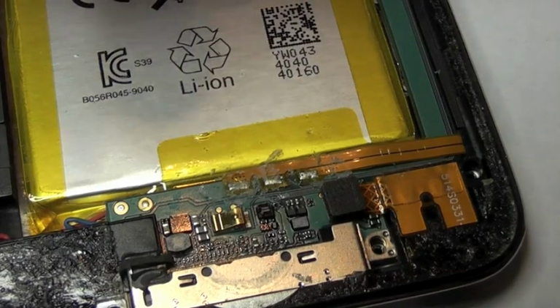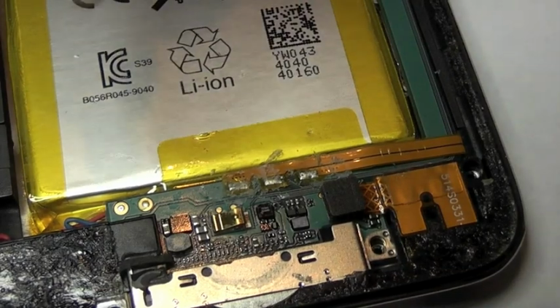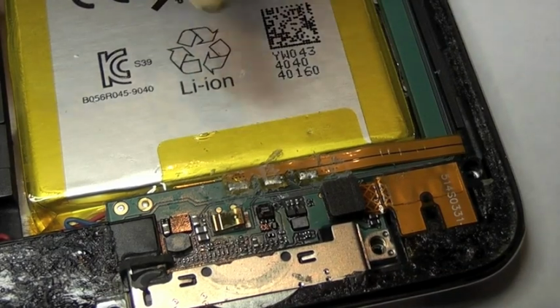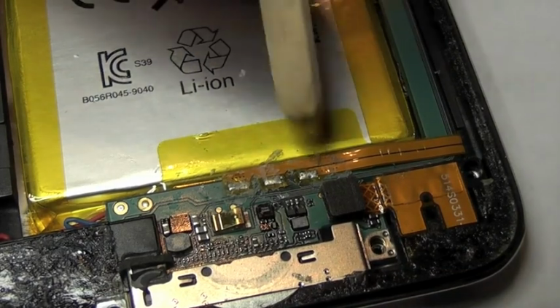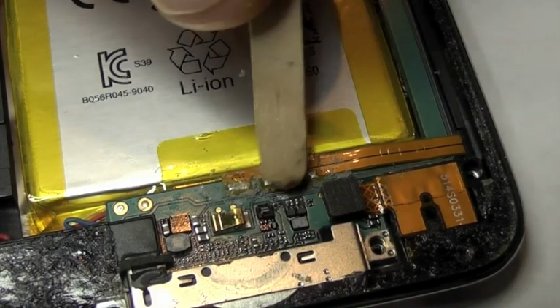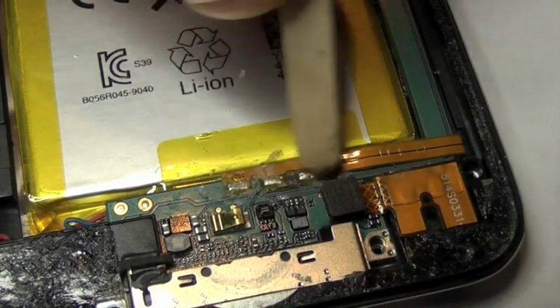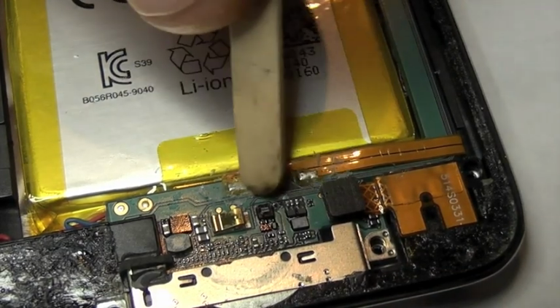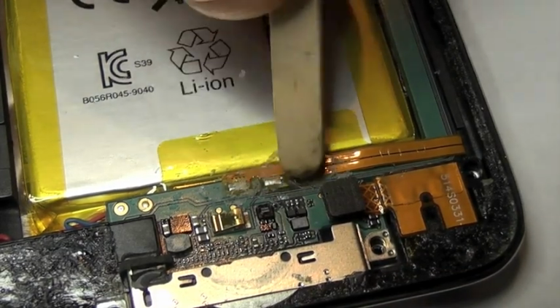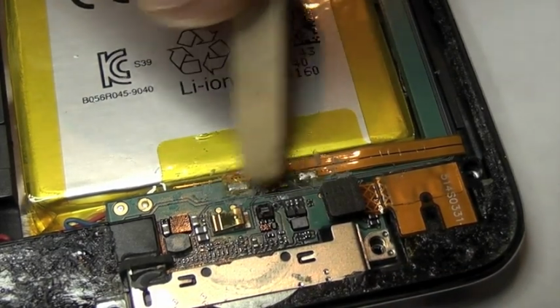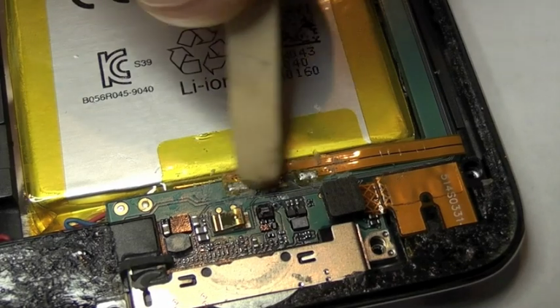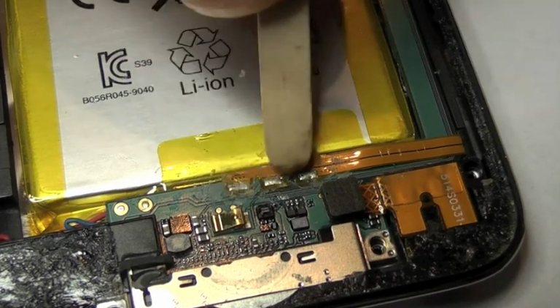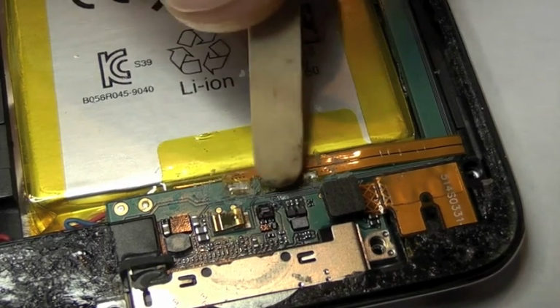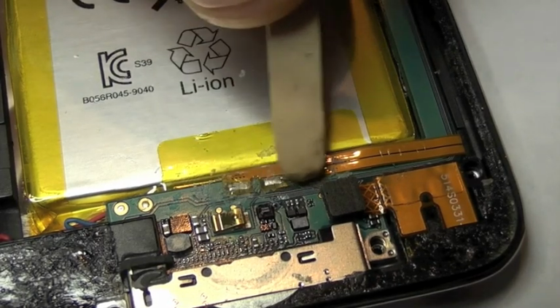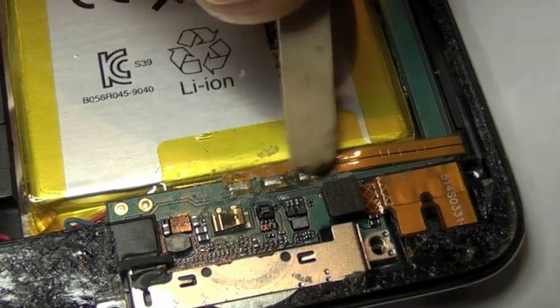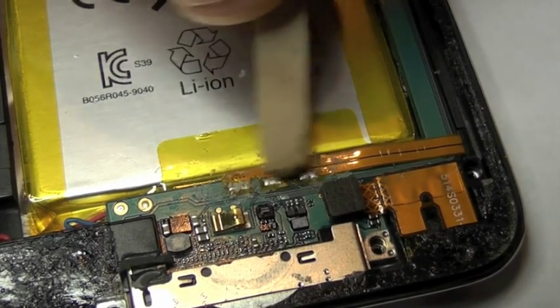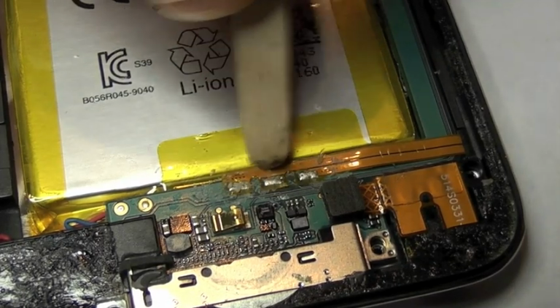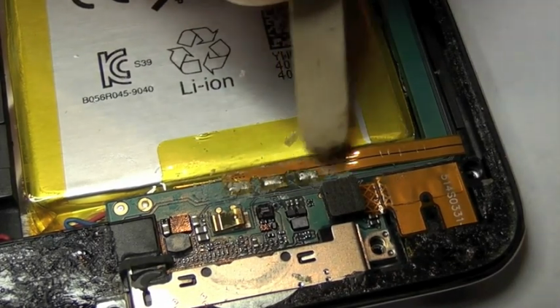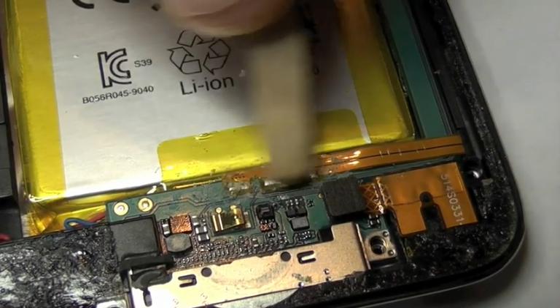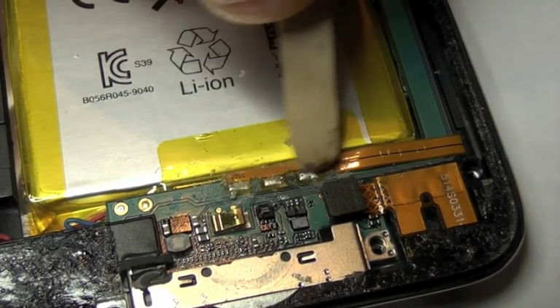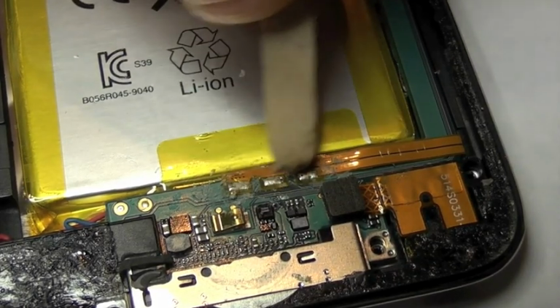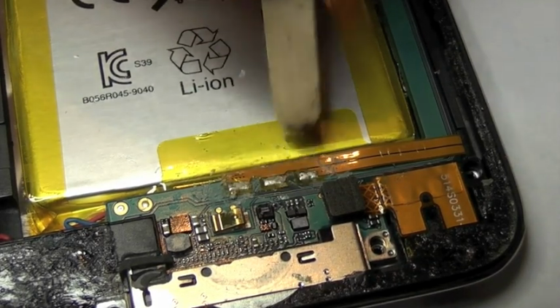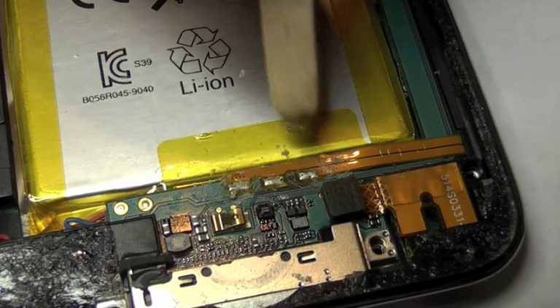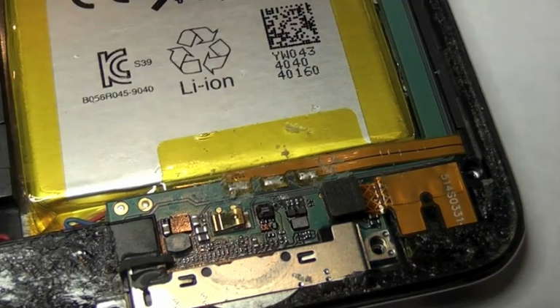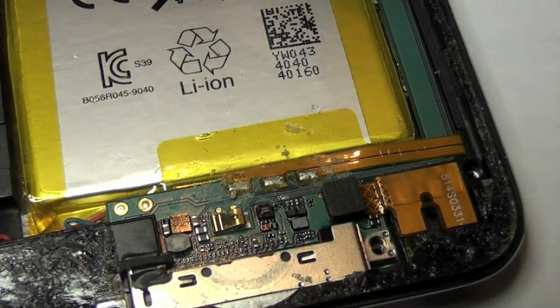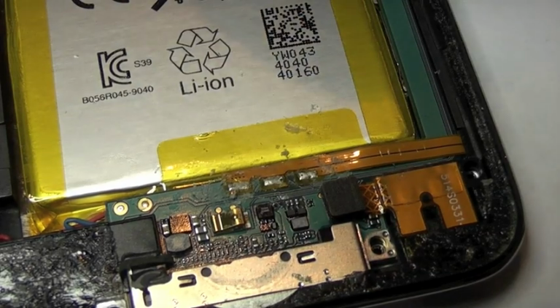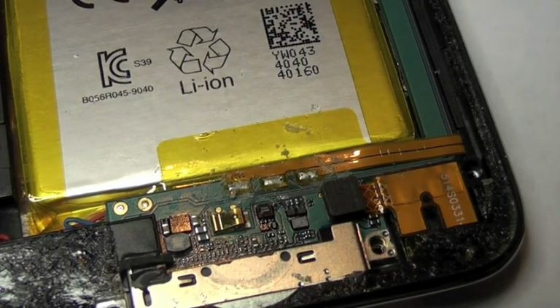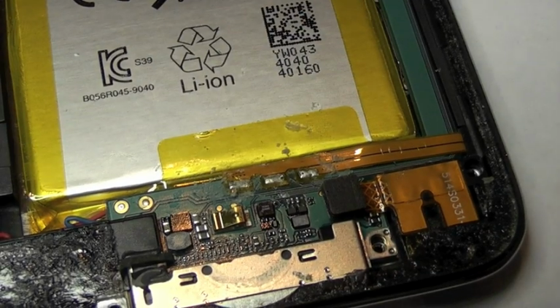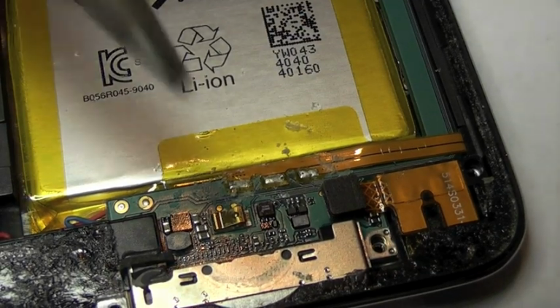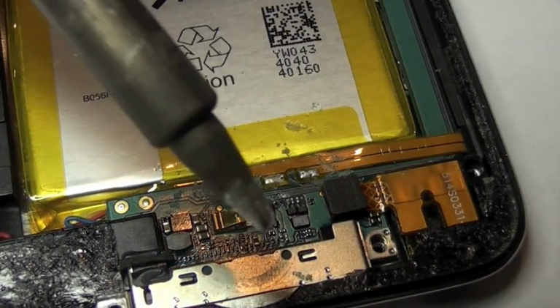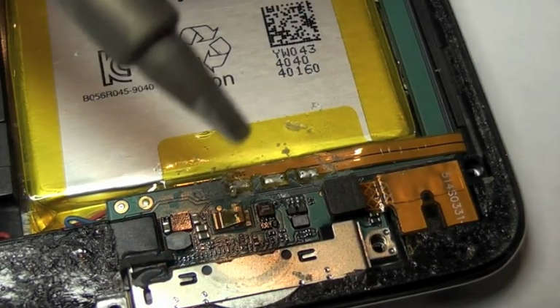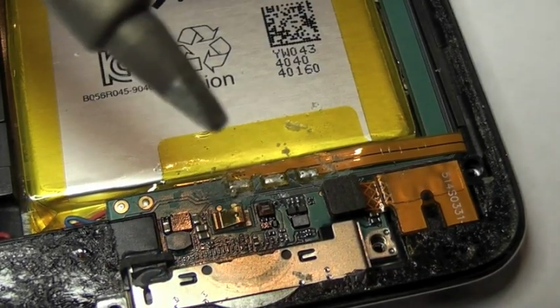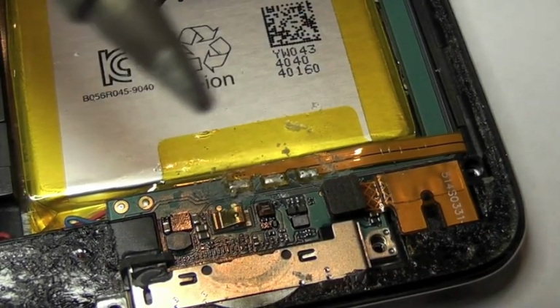But first off, we need to just scratch off the silicon layer that's actually on there with a little coffee stirrer. I always collect these when I go to the coffee shop — they're always a handy thing to have around the workshop.